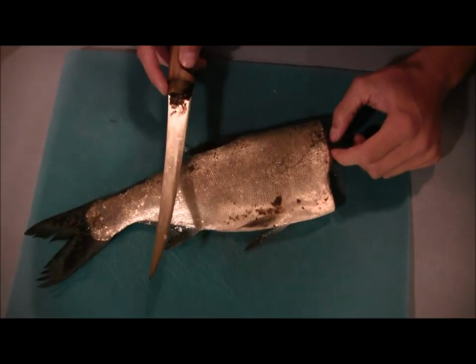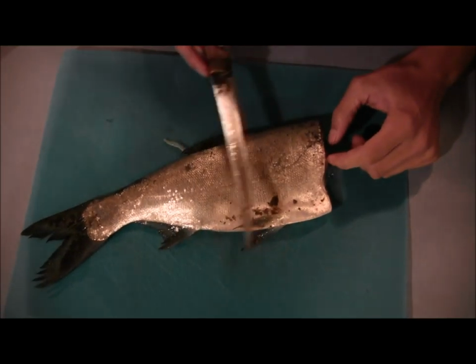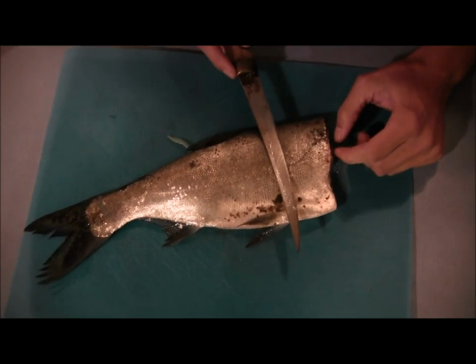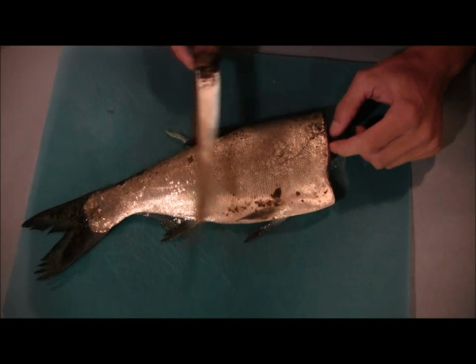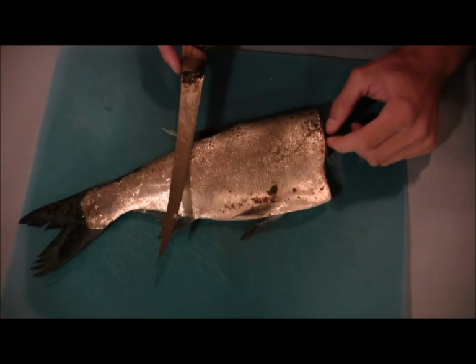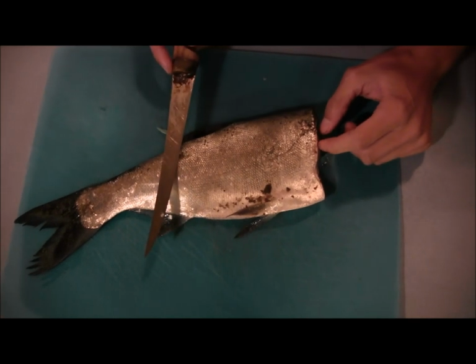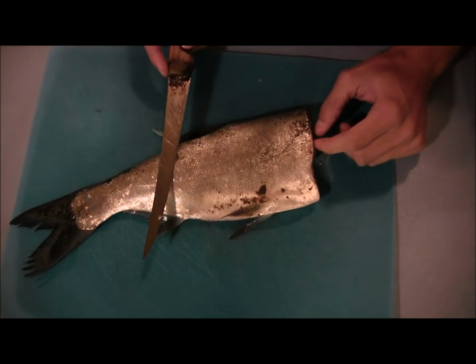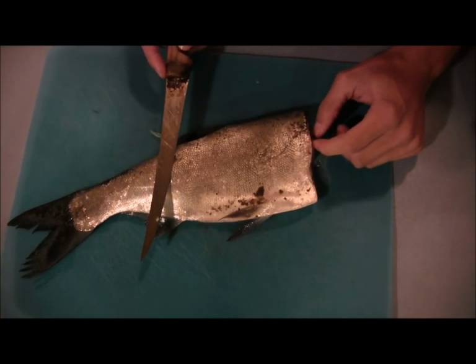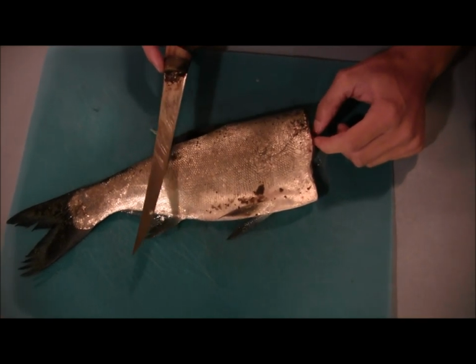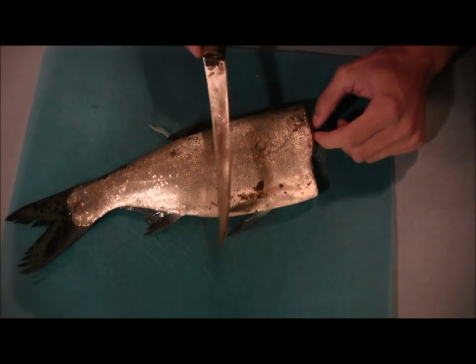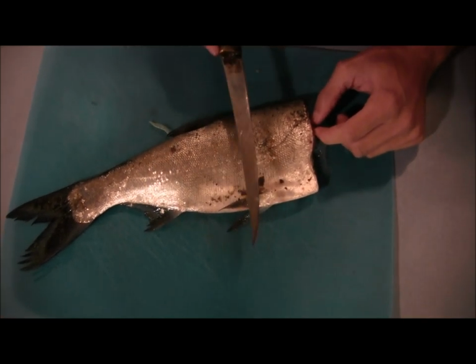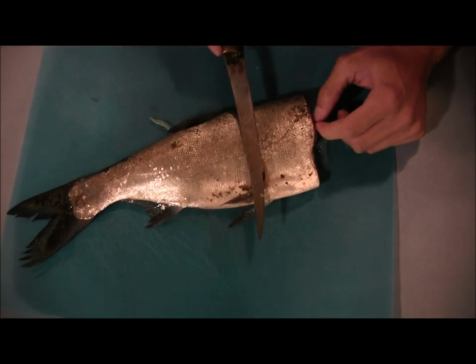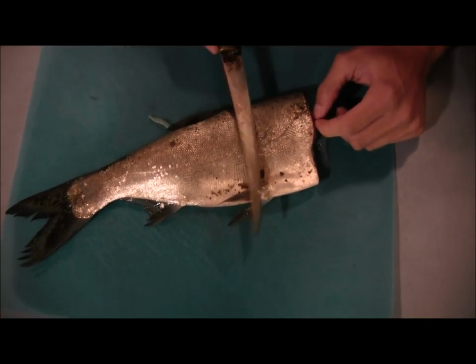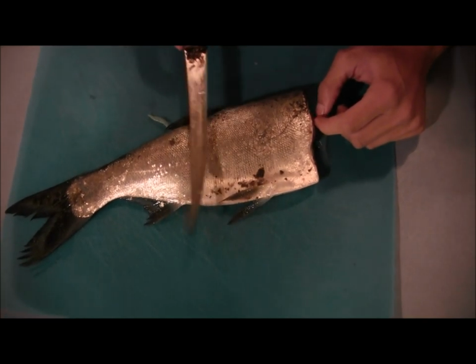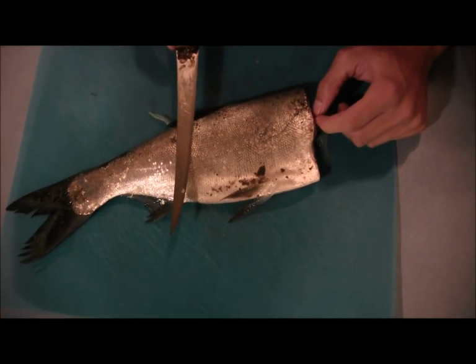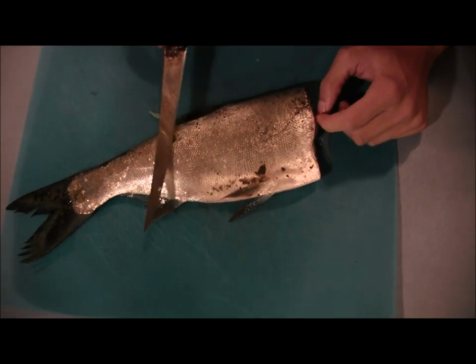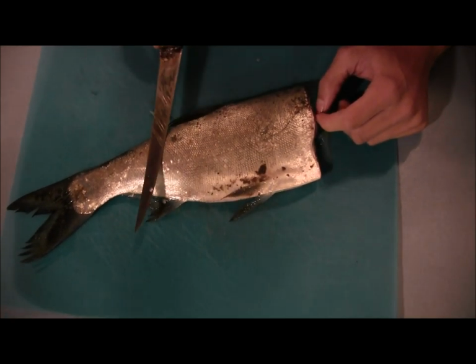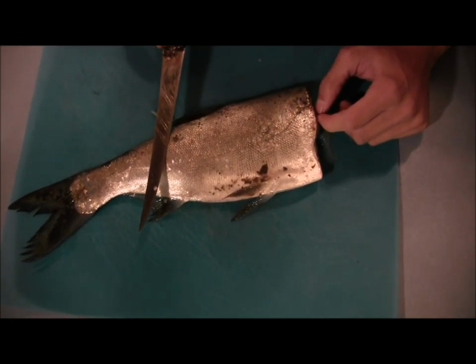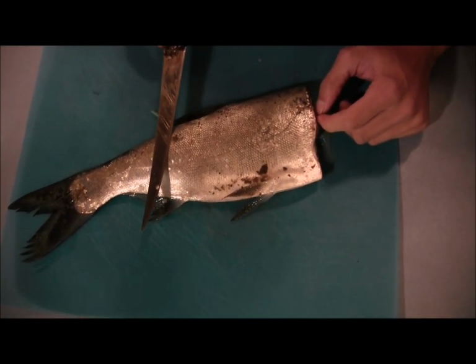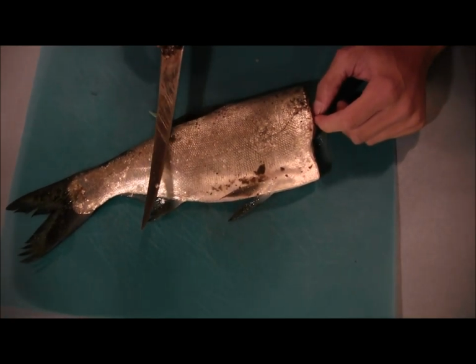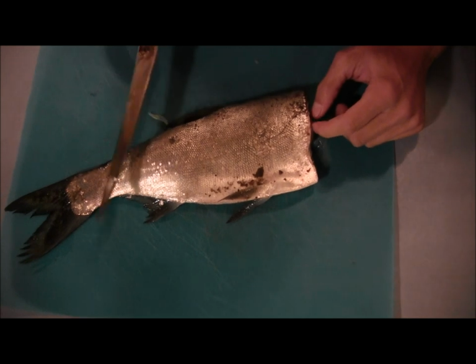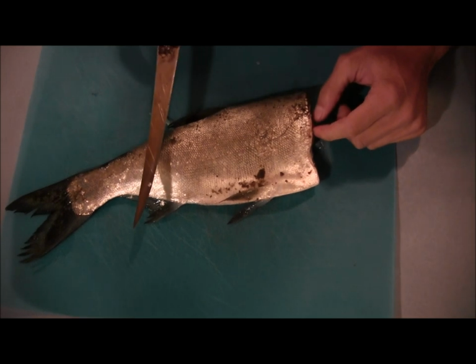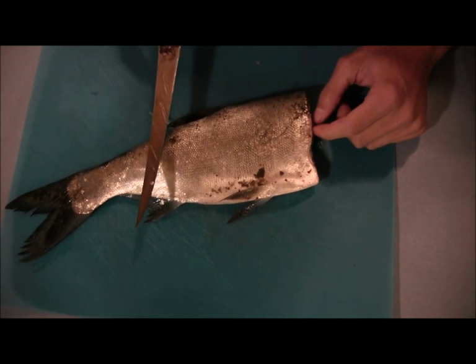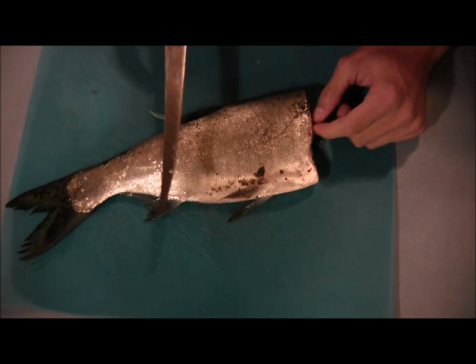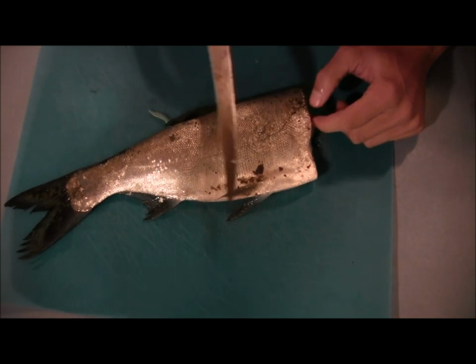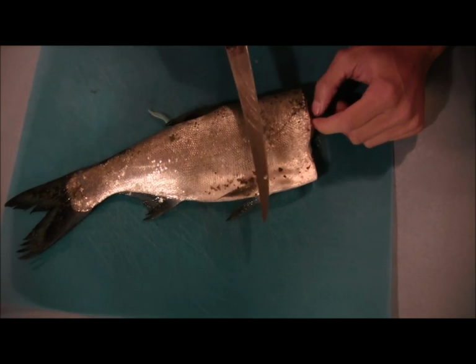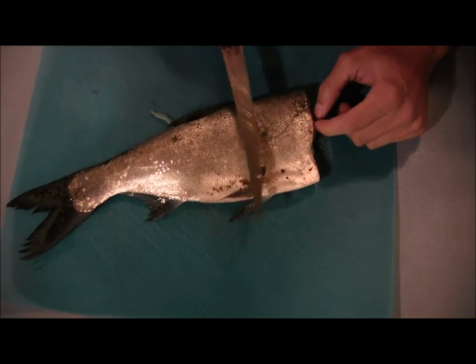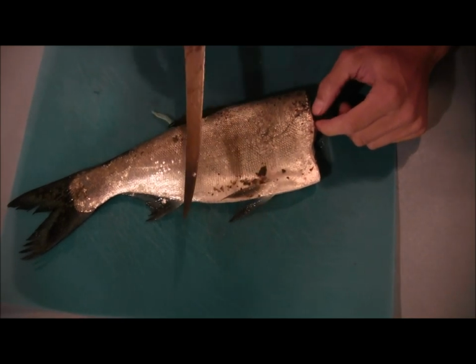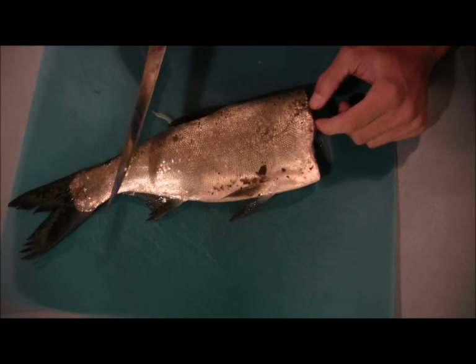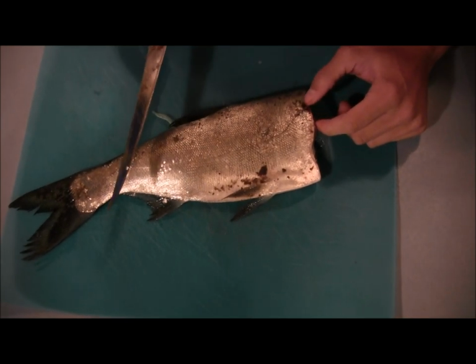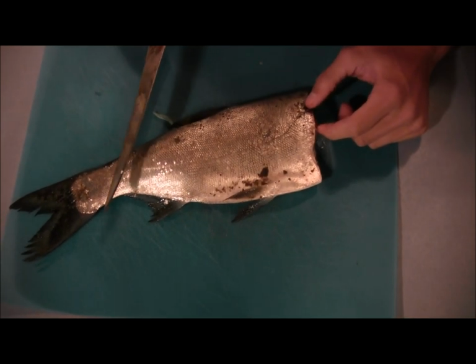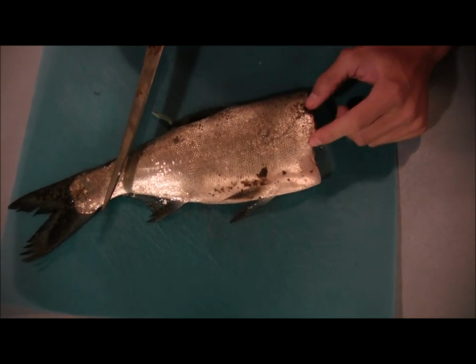Hi guys, I went ahead and brought this silver carp — this Asian carp — home, just to get it out of the wind and give you a better explanation on how I cut it up for catfish bait.